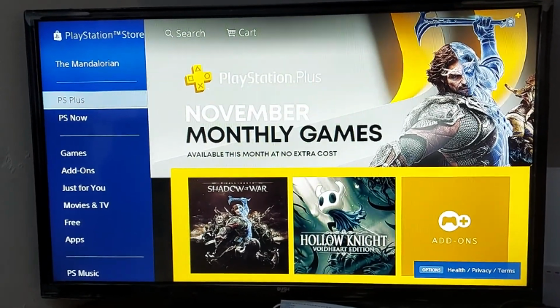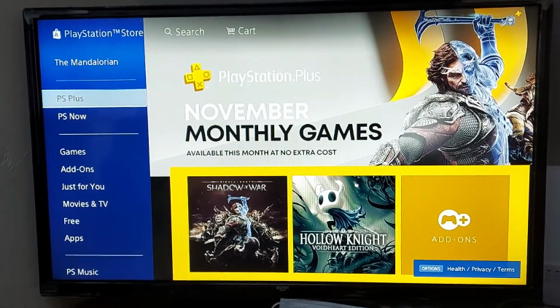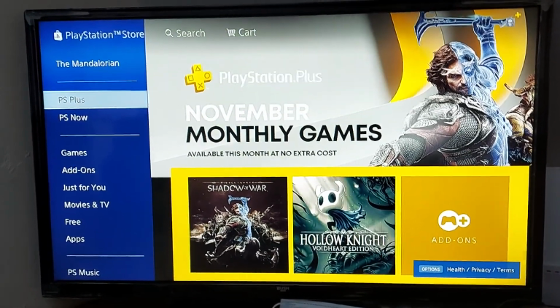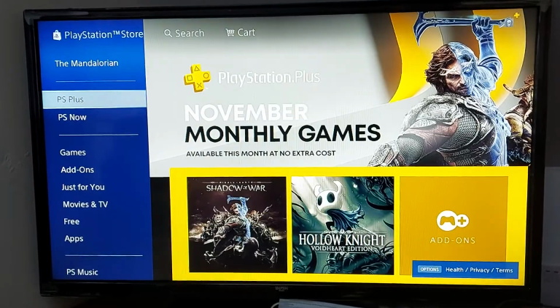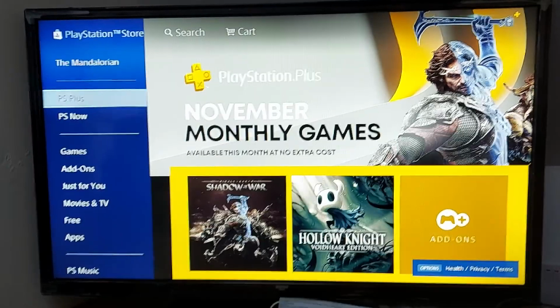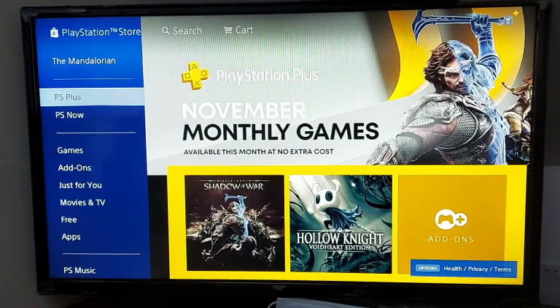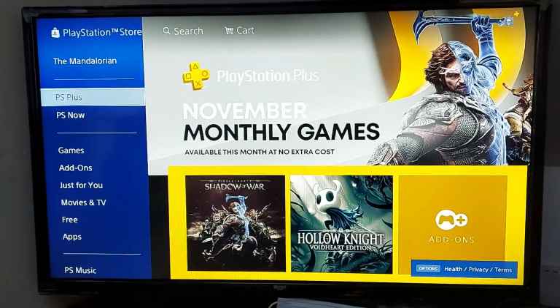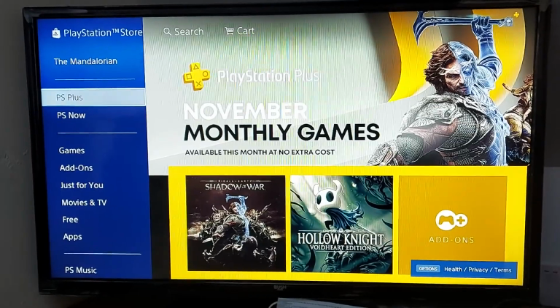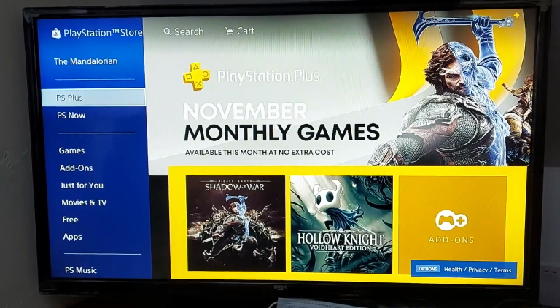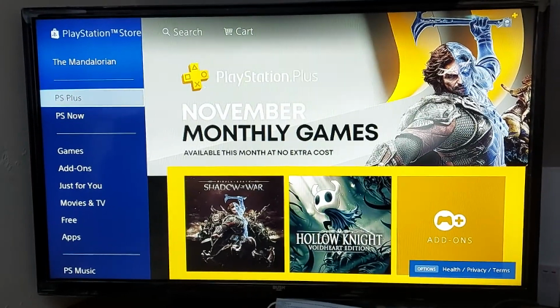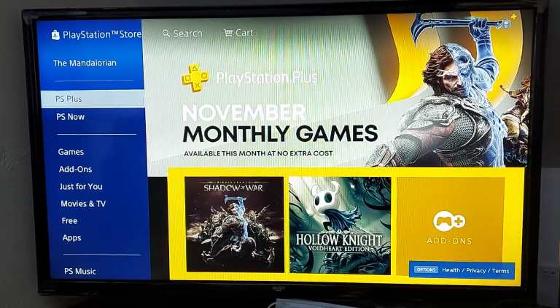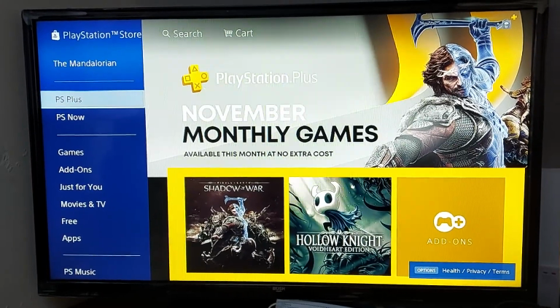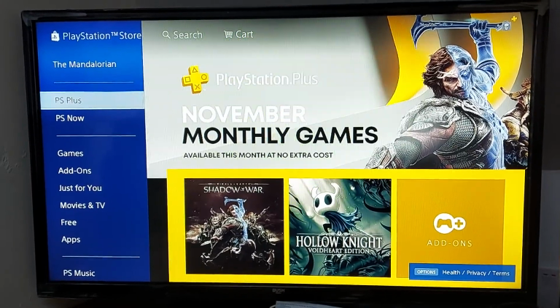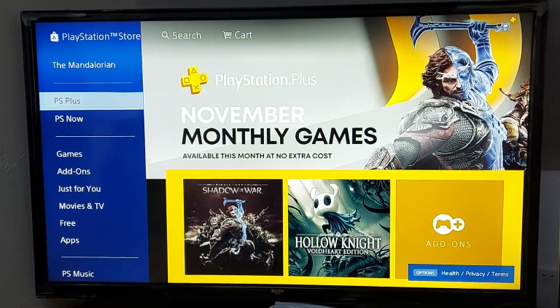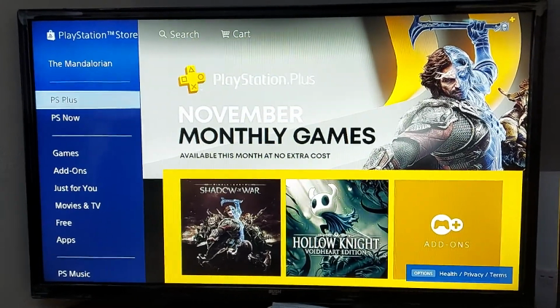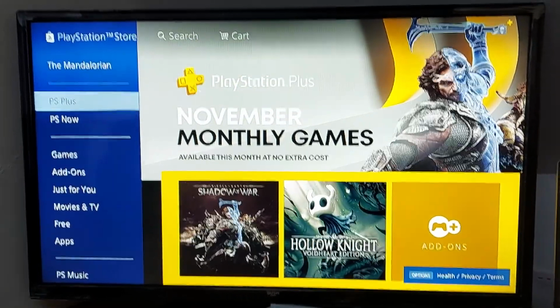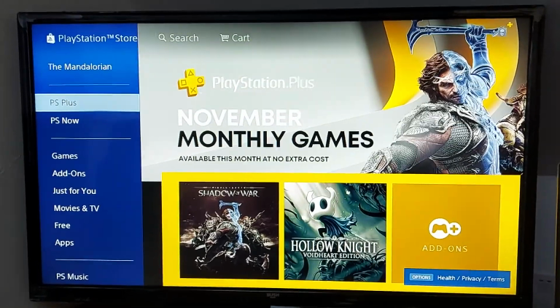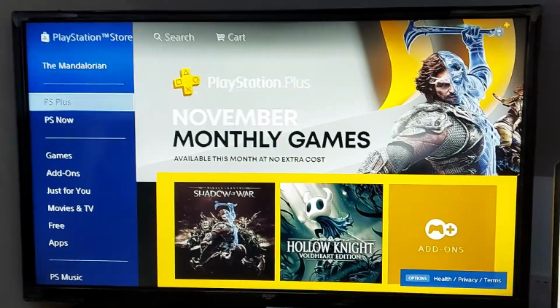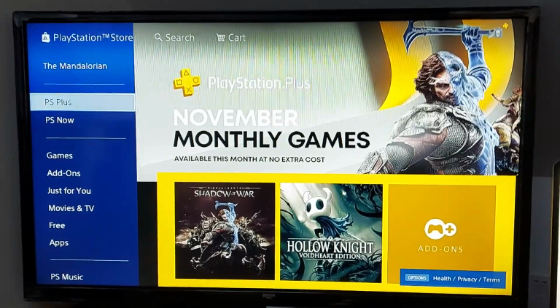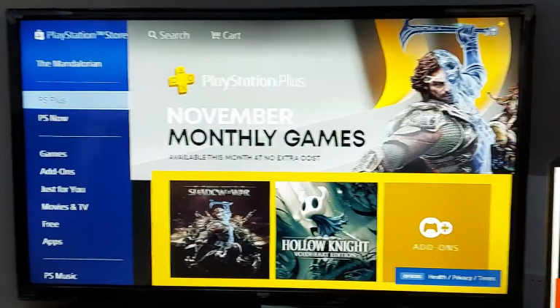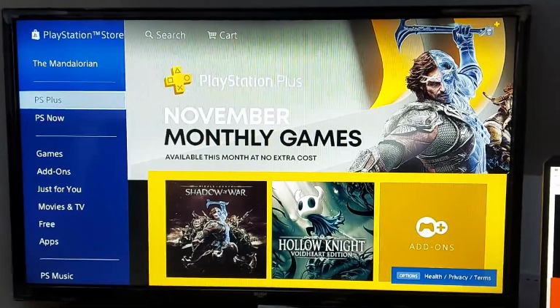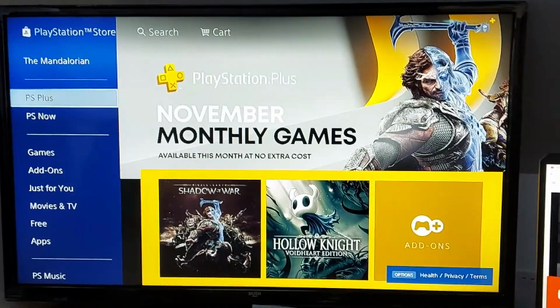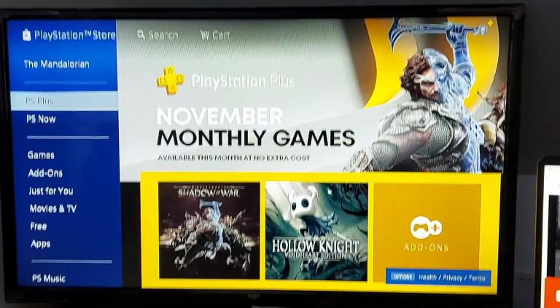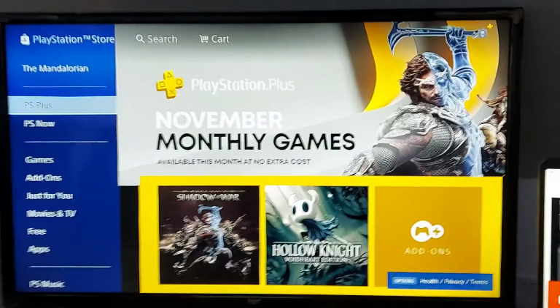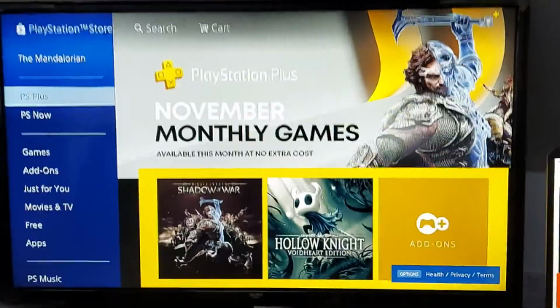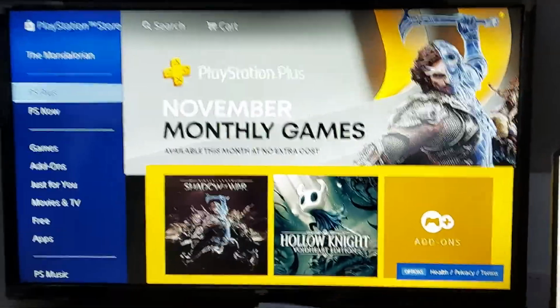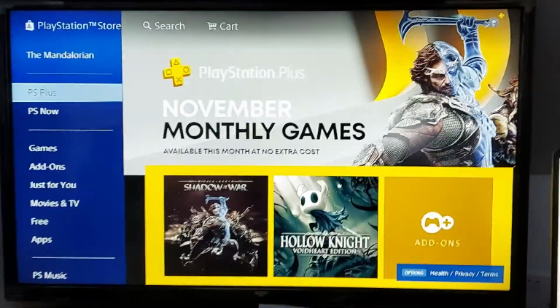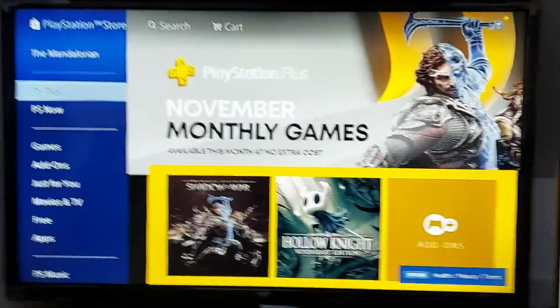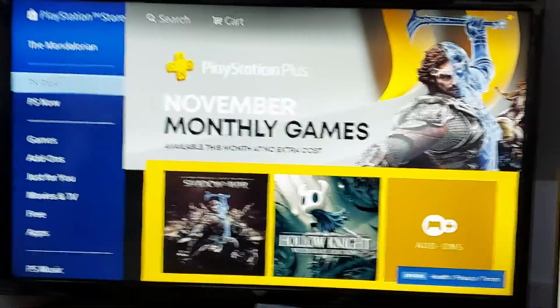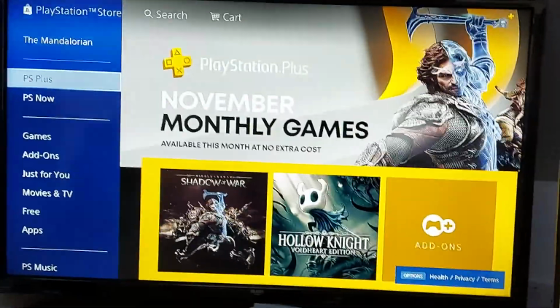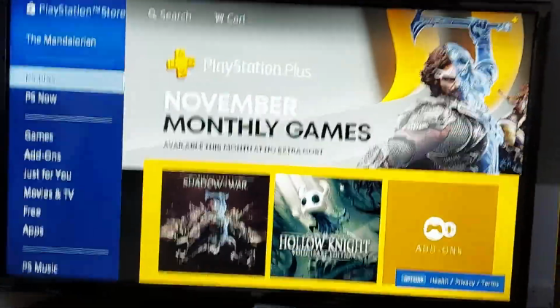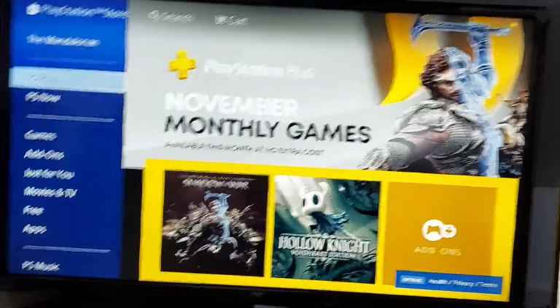Now how do you download them? You want to go onto the store, navigate to where it says PlayStation Plus — which is the page that I'm on just now — and then you want to click on the relevant game that you want to download.